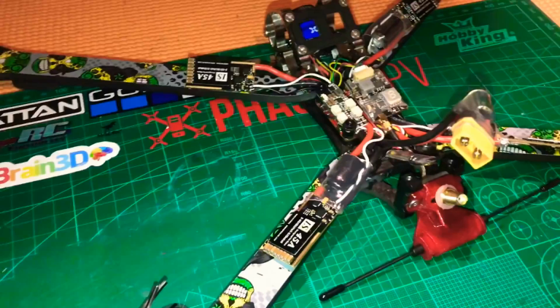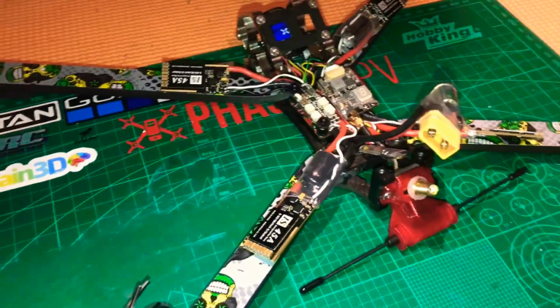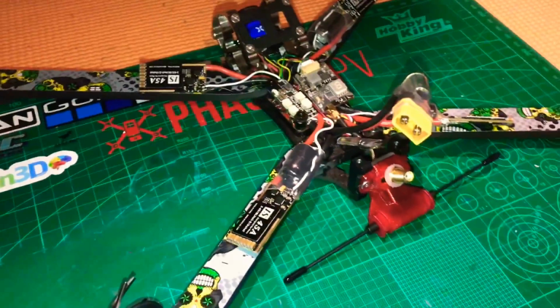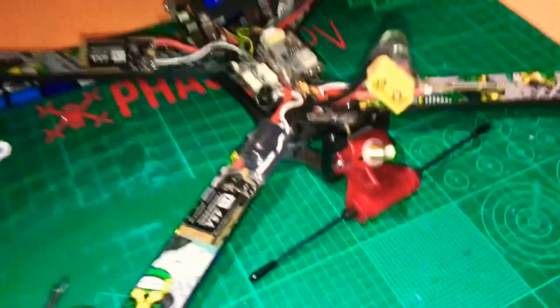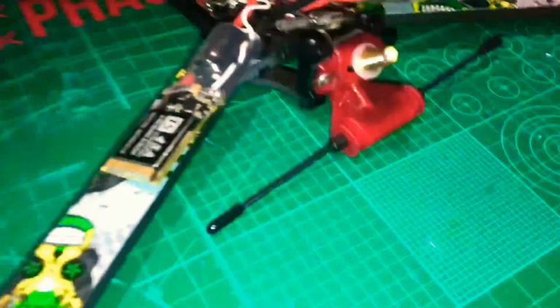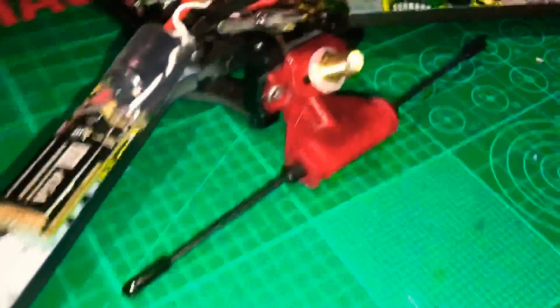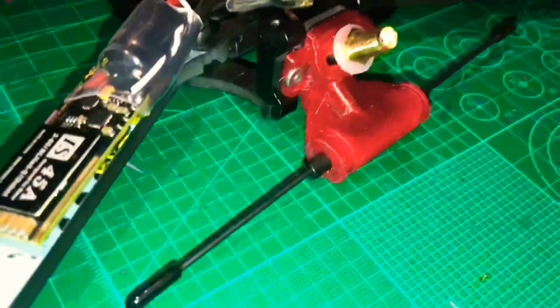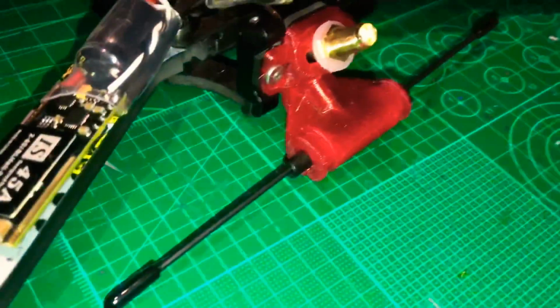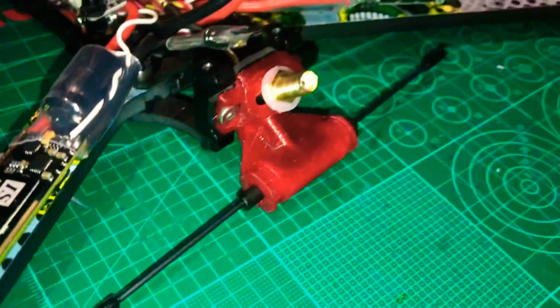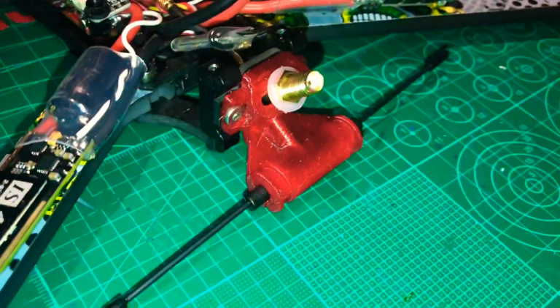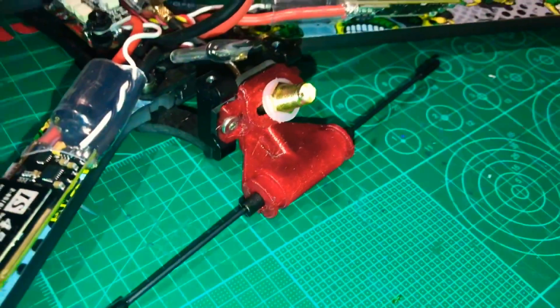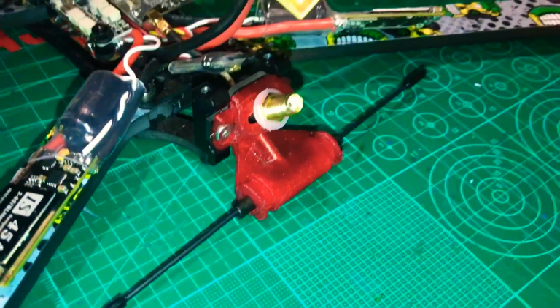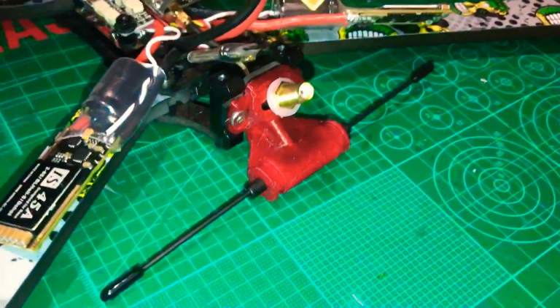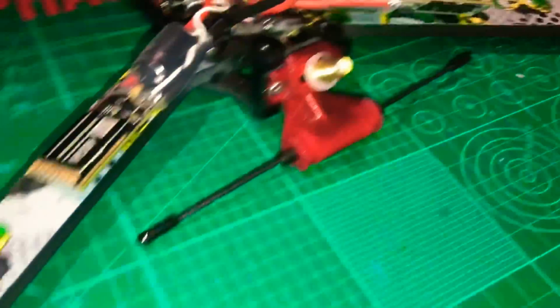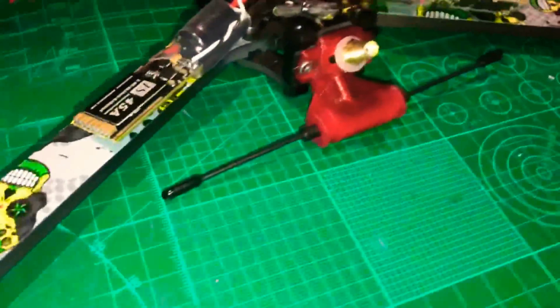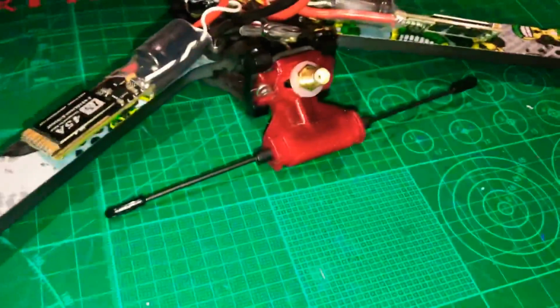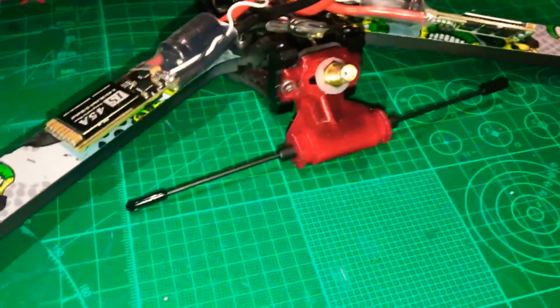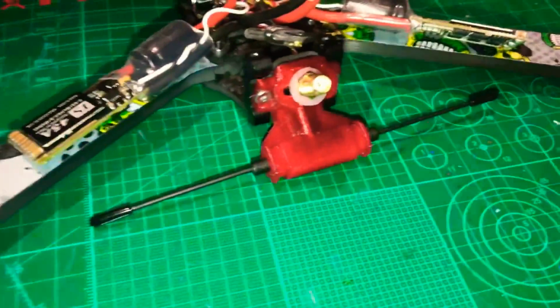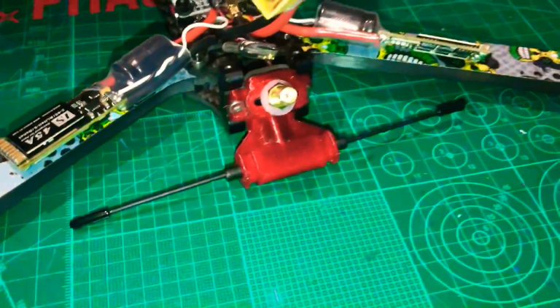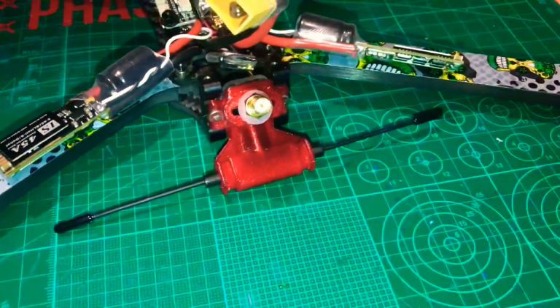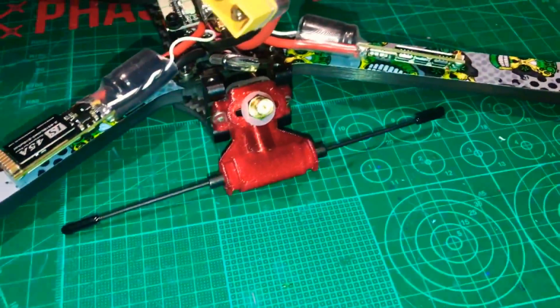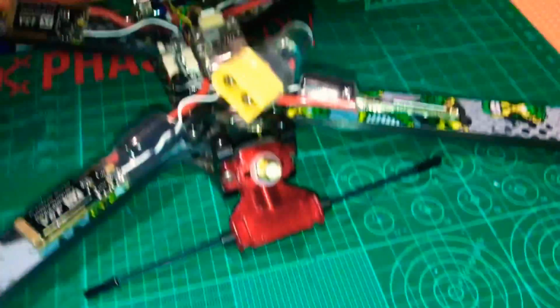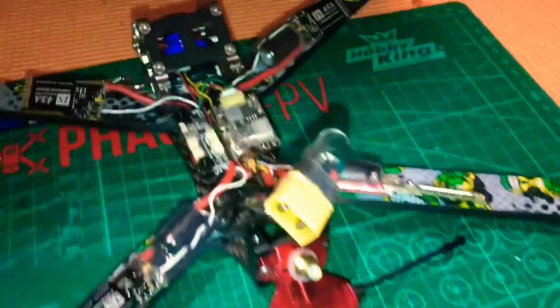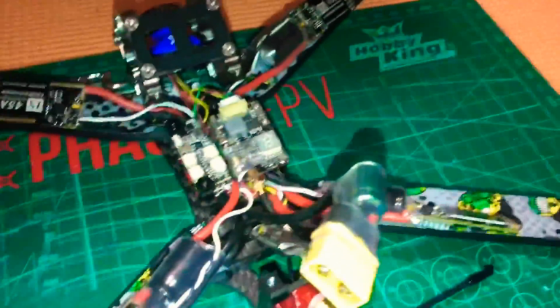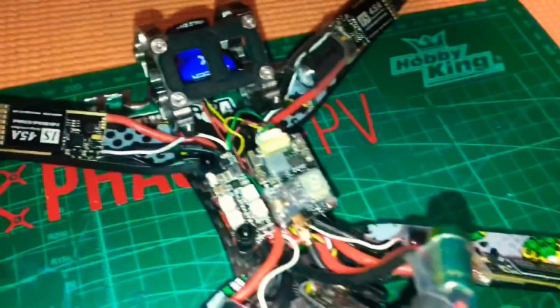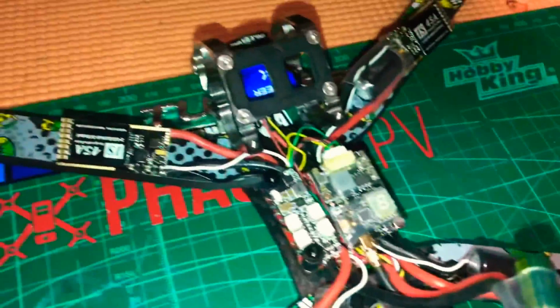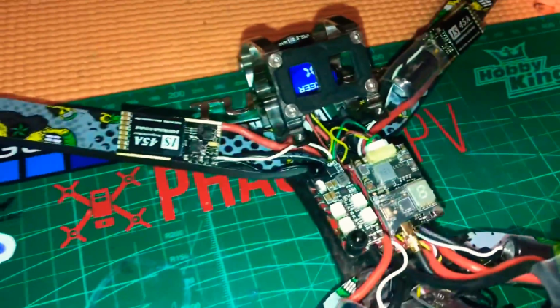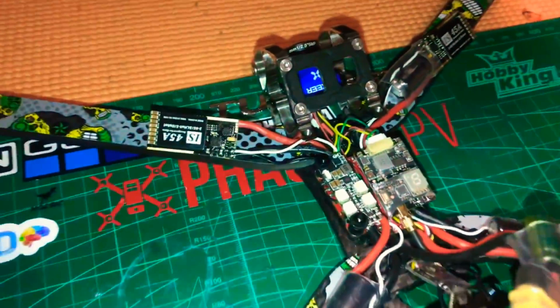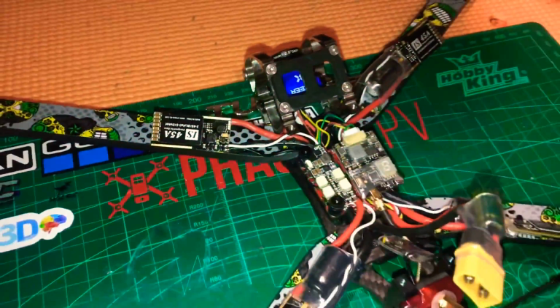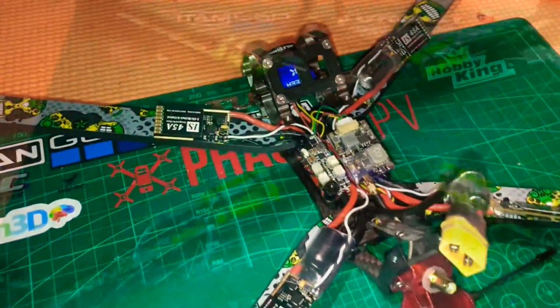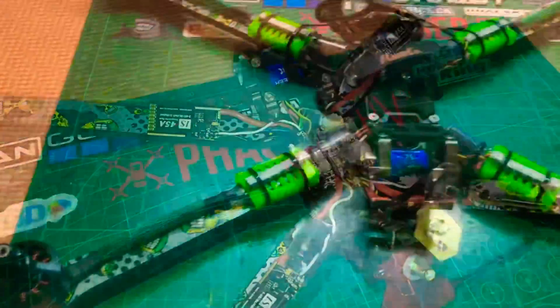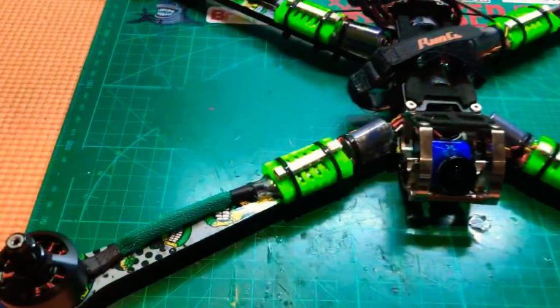So I'm going to quickly put this together and solder everything up. I've got my Crossfire already mounted on, just ready to put my TBS Triumph Aero on the back there, and we're almost ready to go.